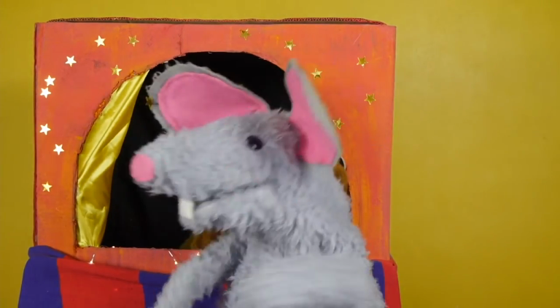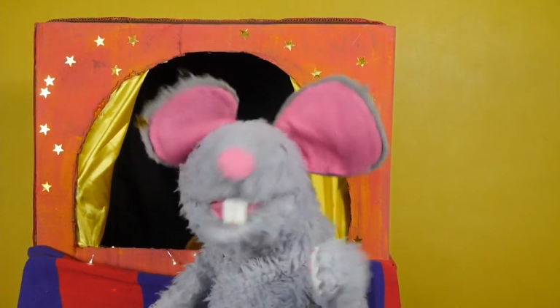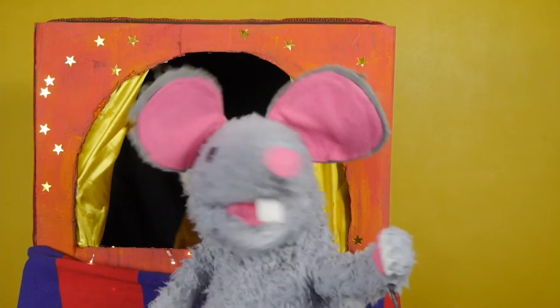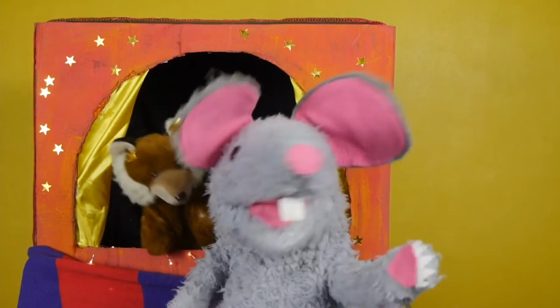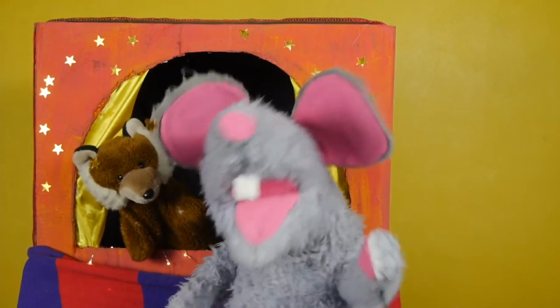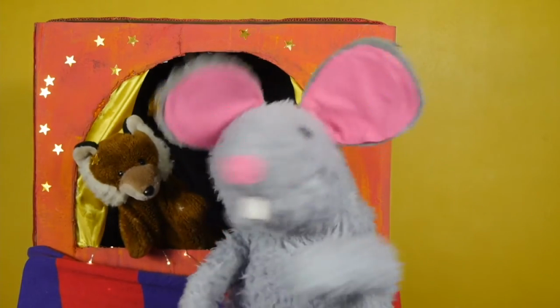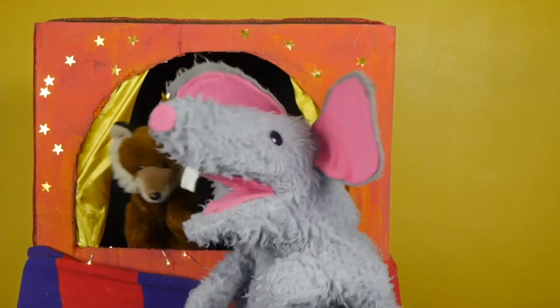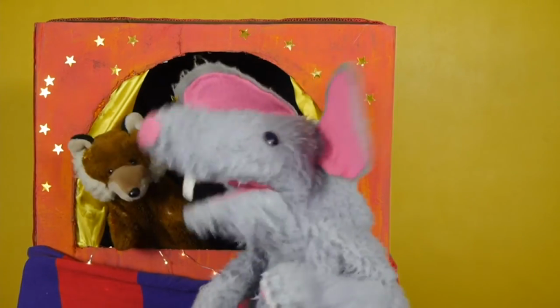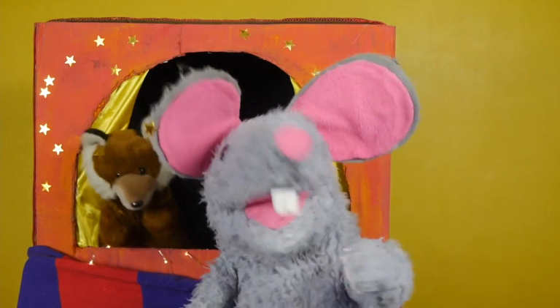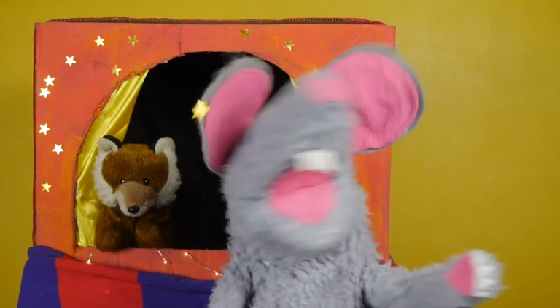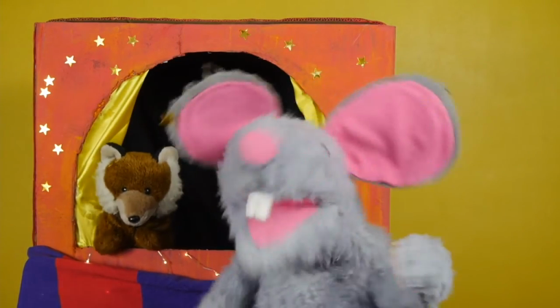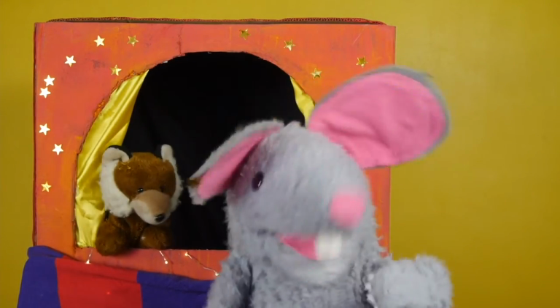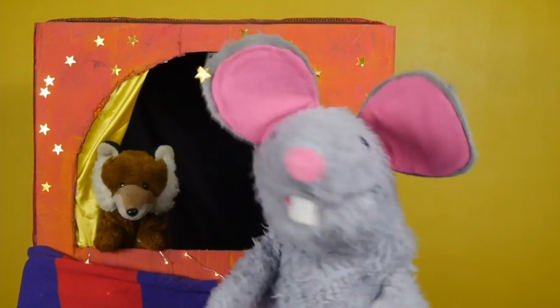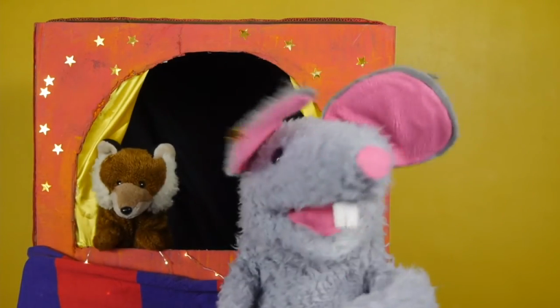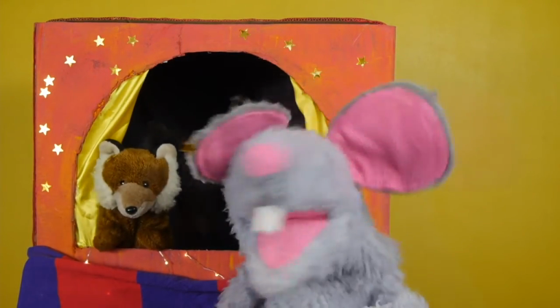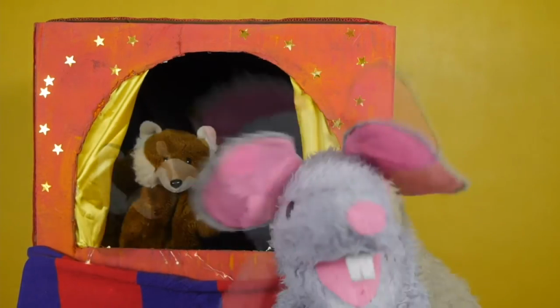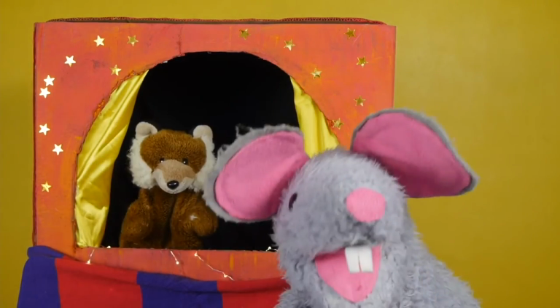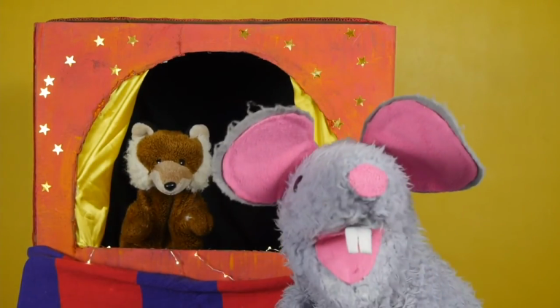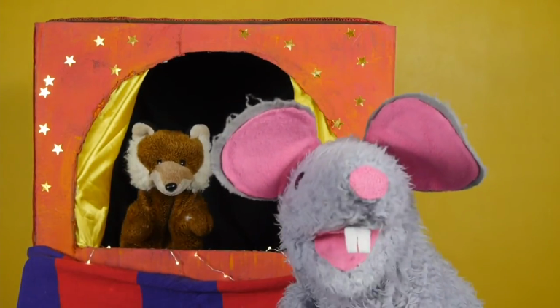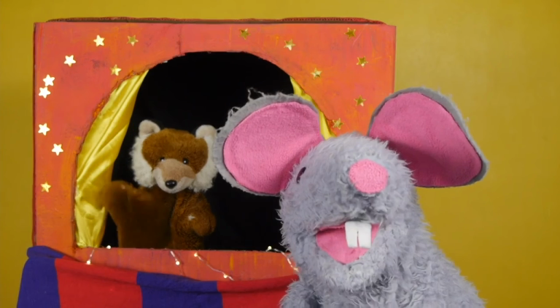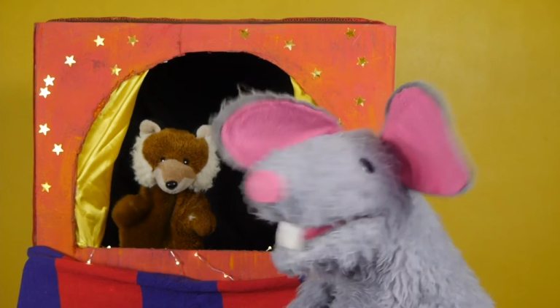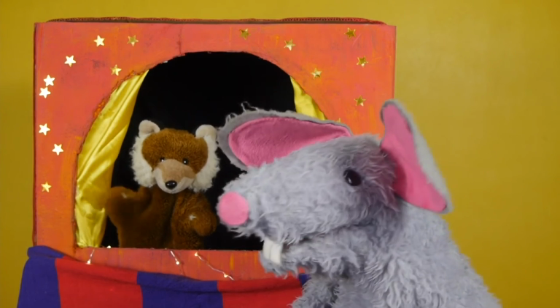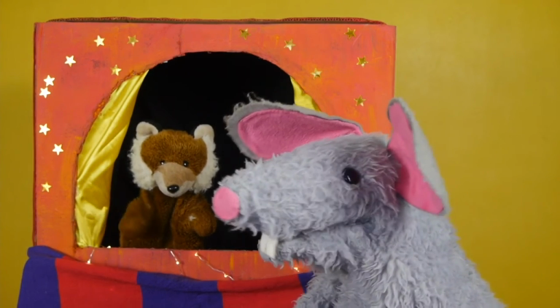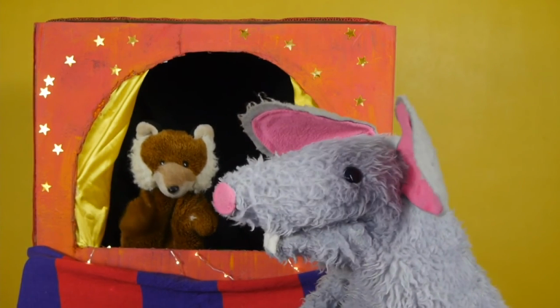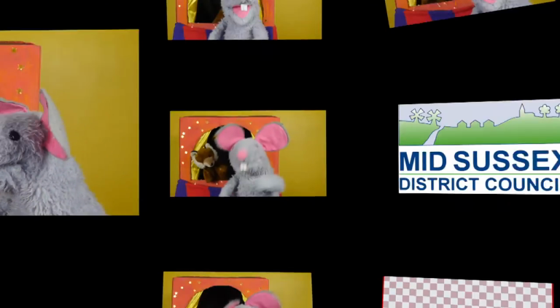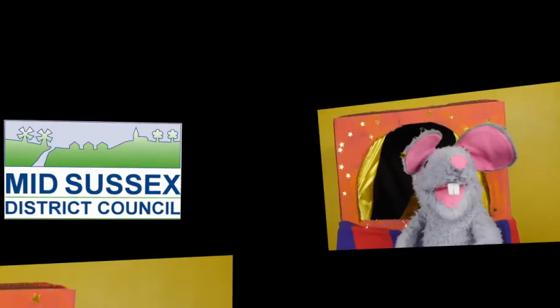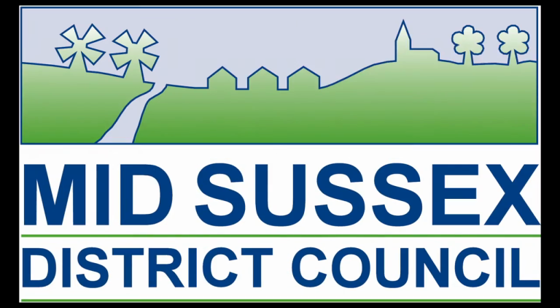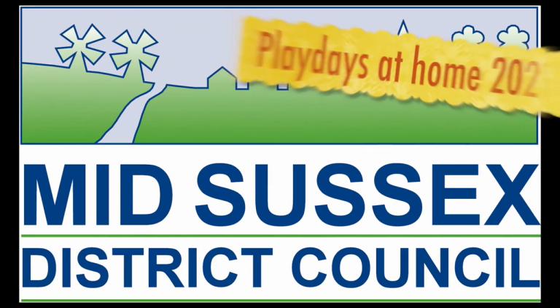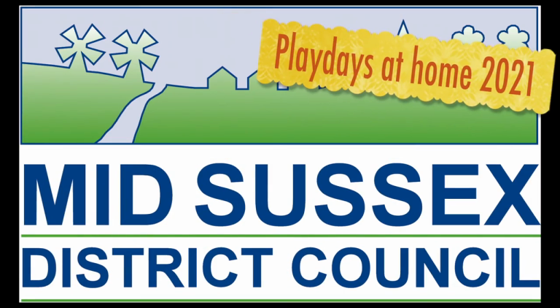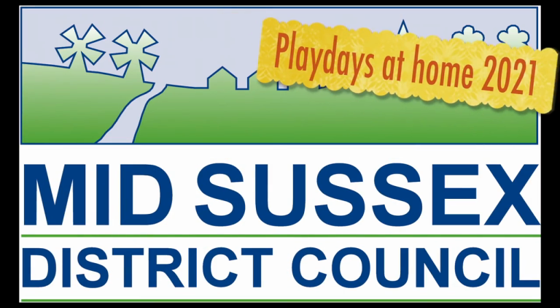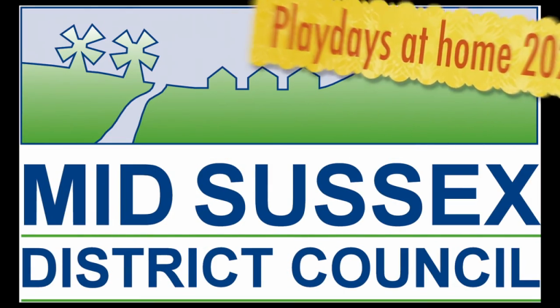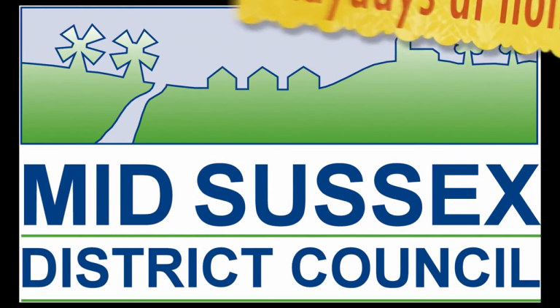Tune in tomorrow for another episode of Two Minute Puppet Craft! Okay! Bye!